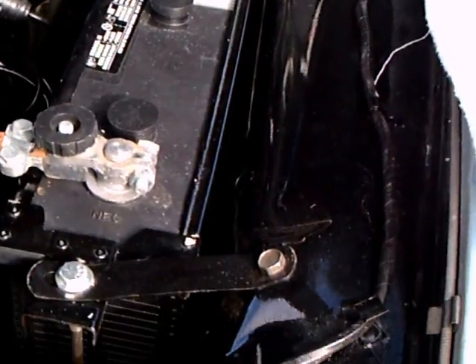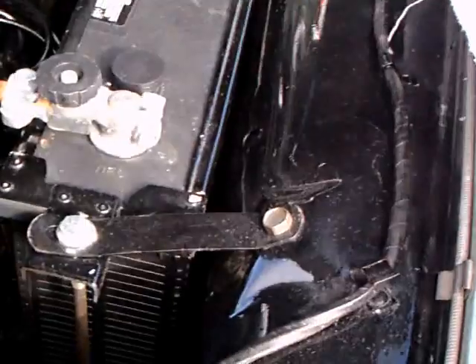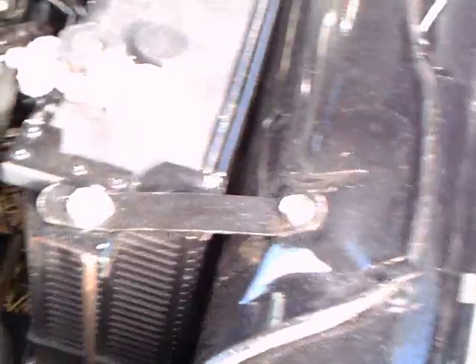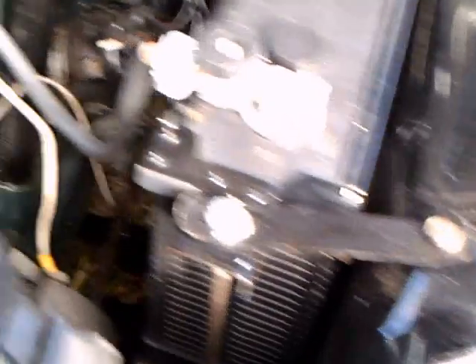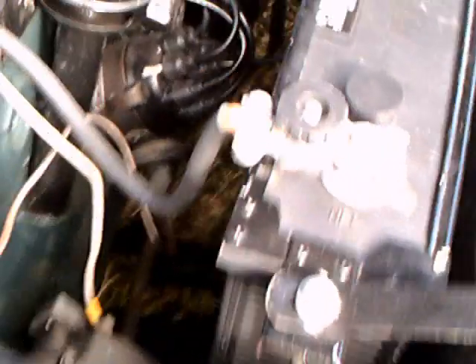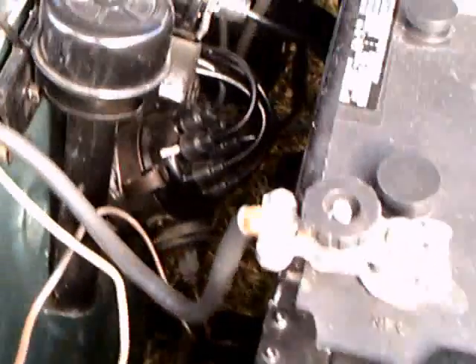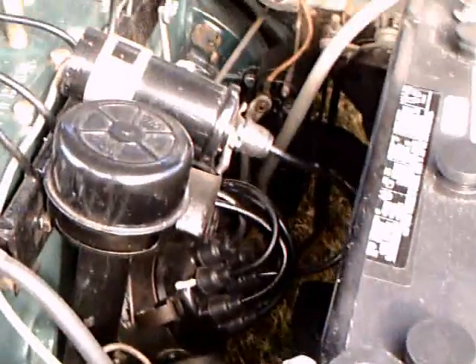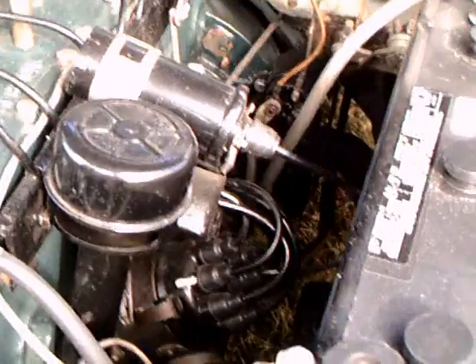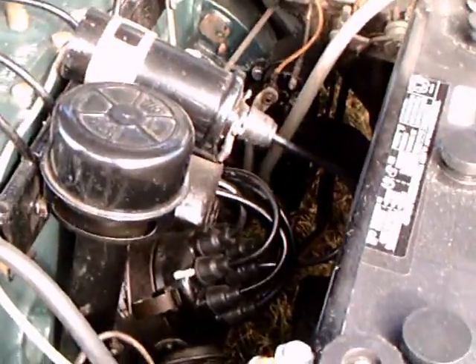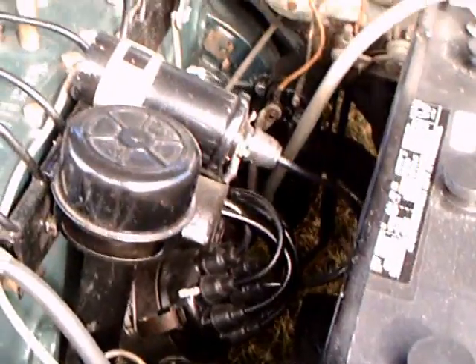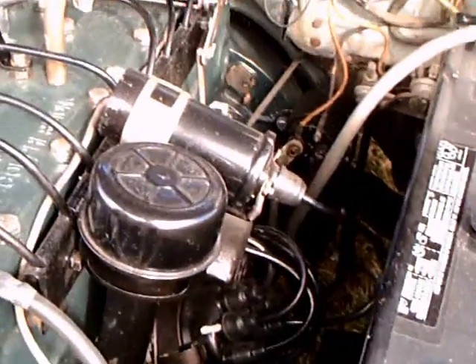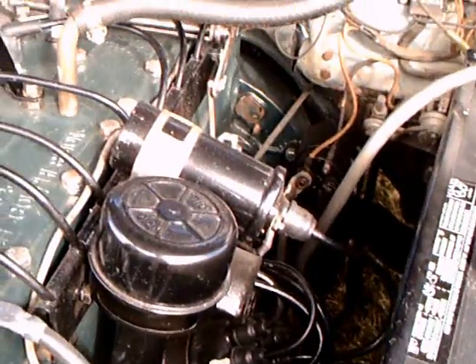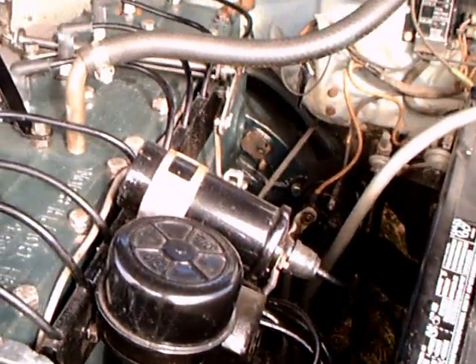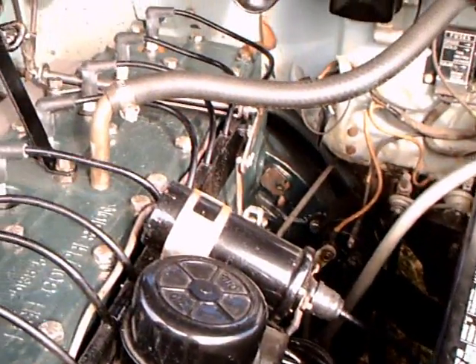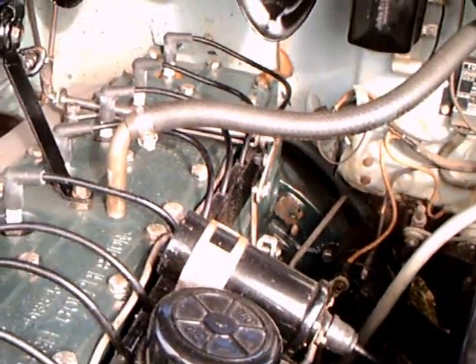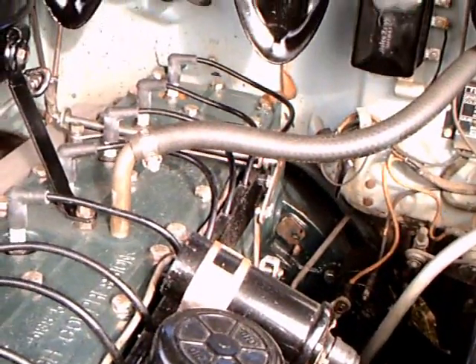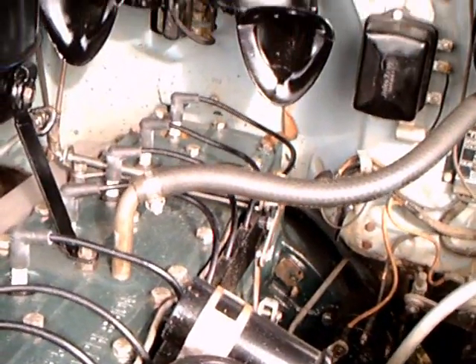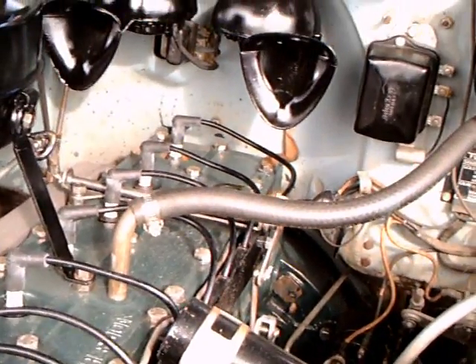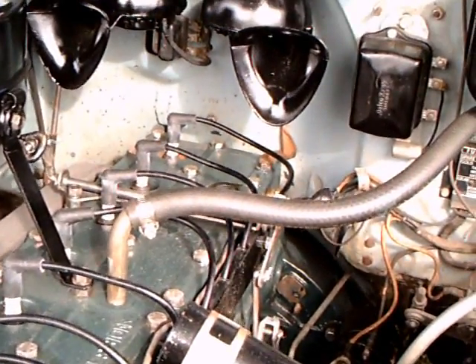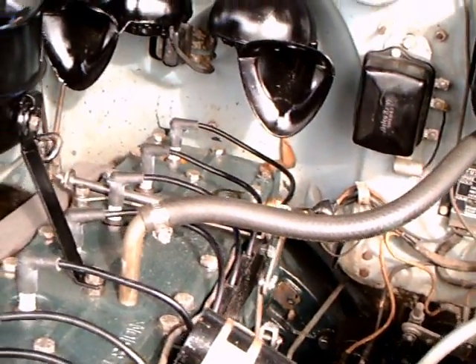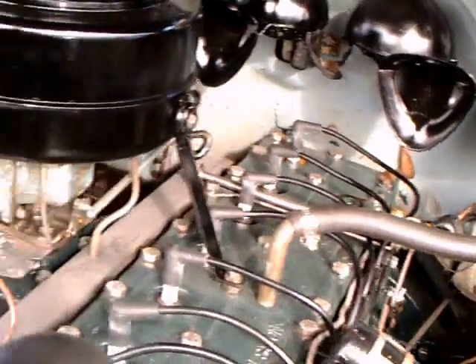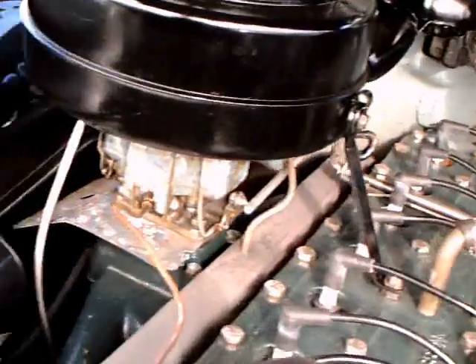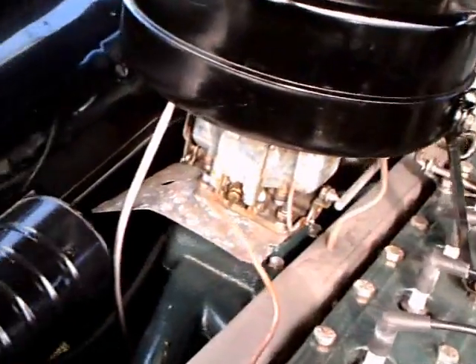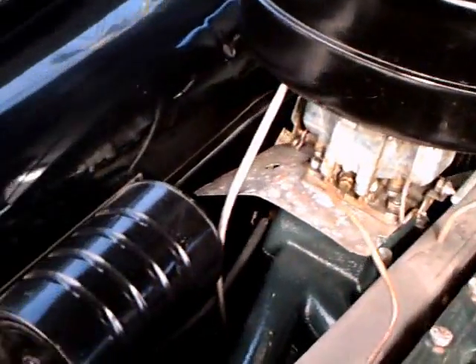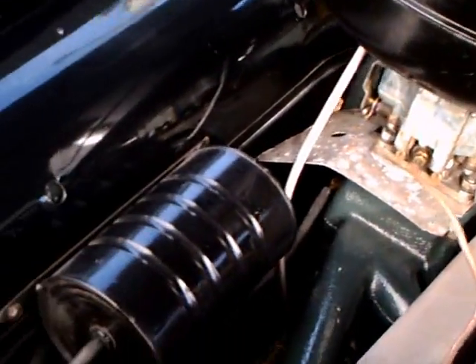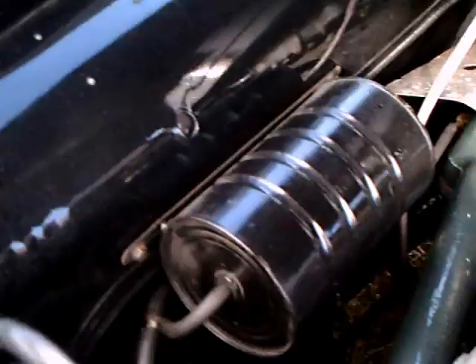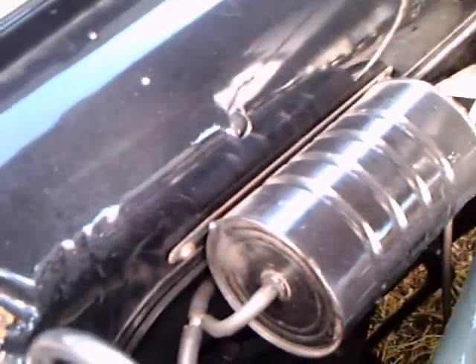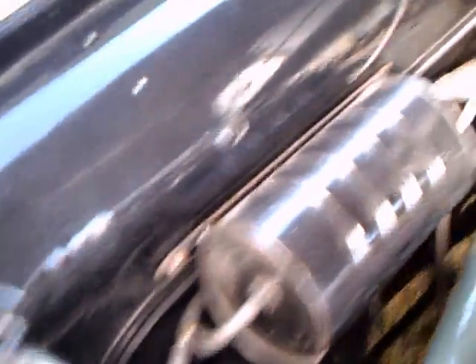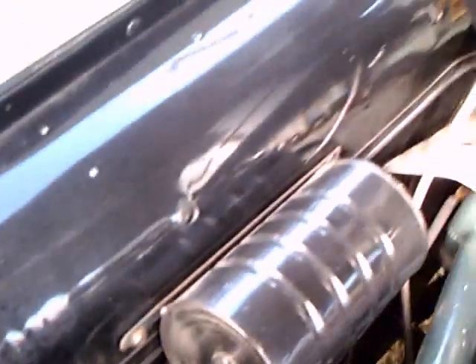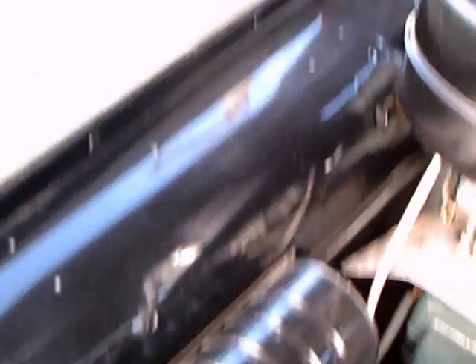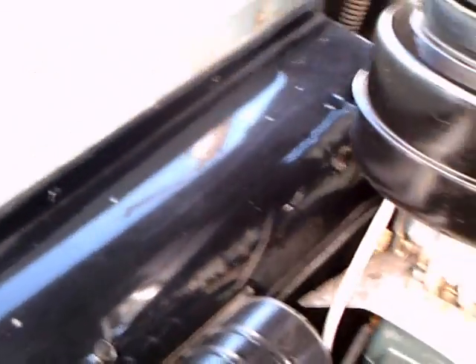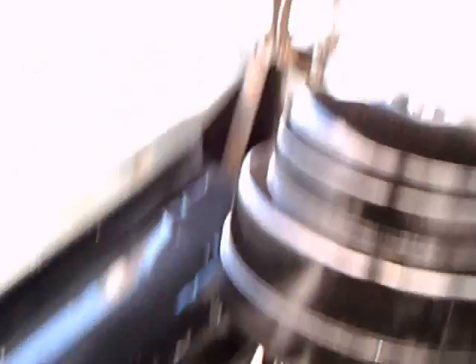The batteries on these are six-volt and you can see they are very slim — three two-volt cells. Here's the vacuum canister.